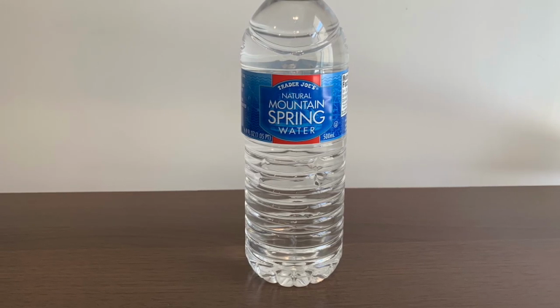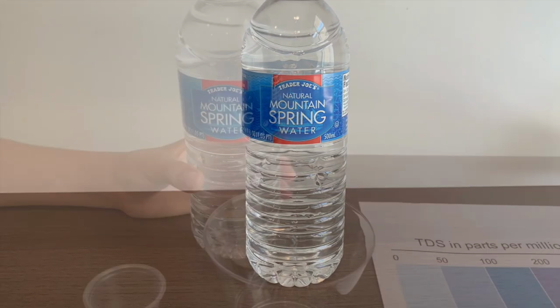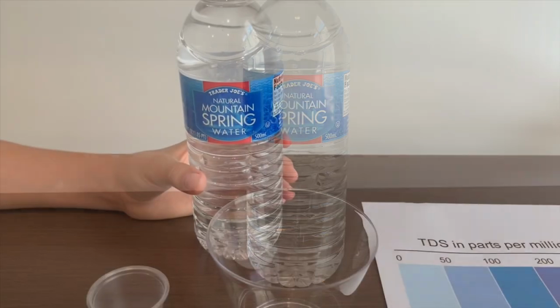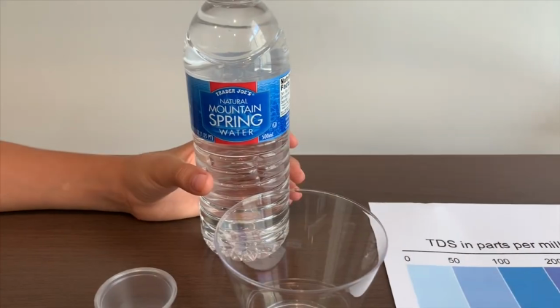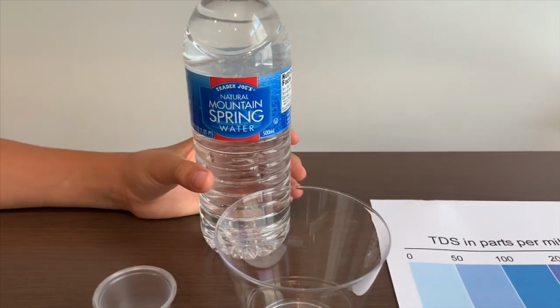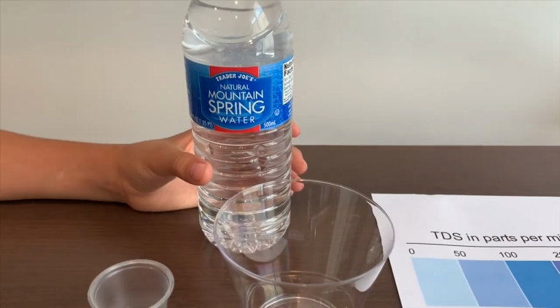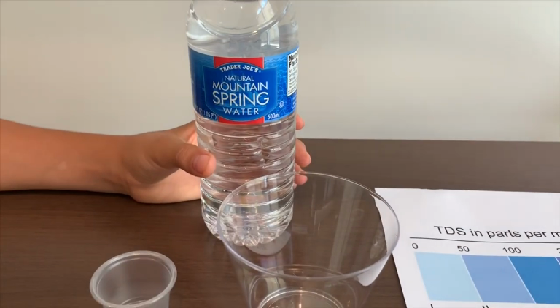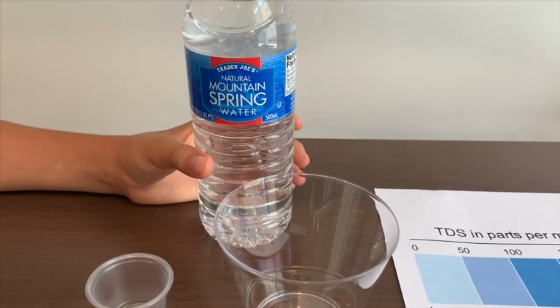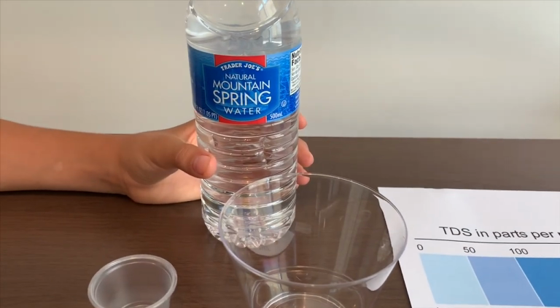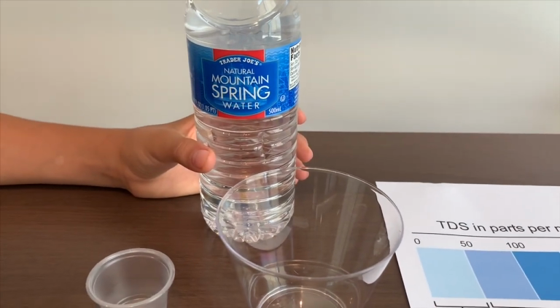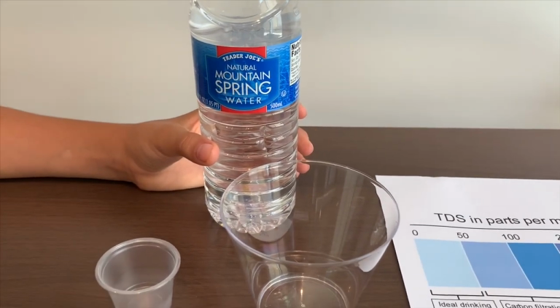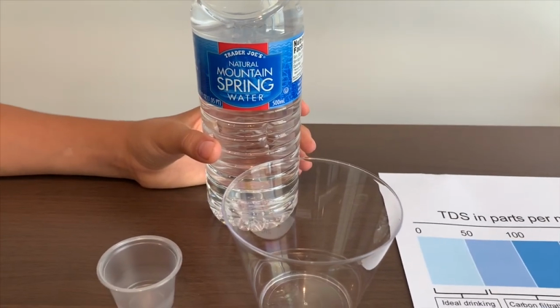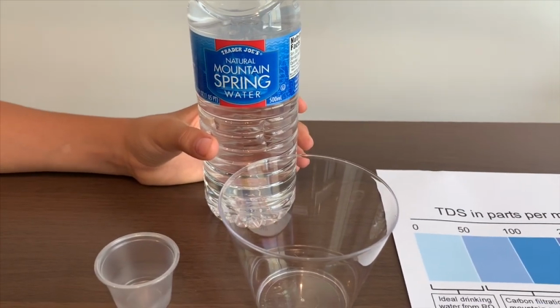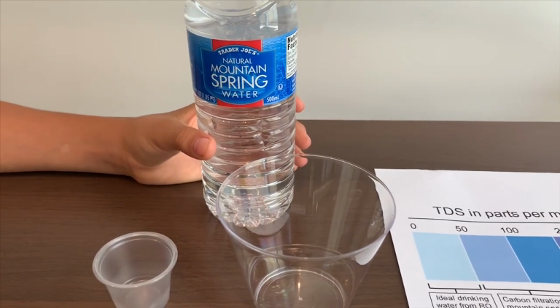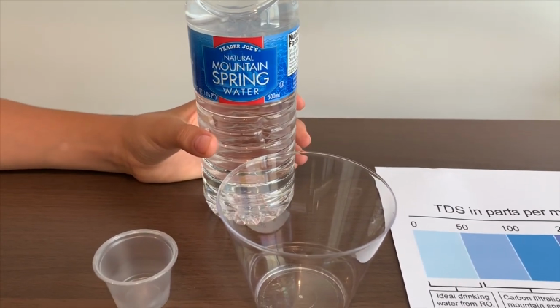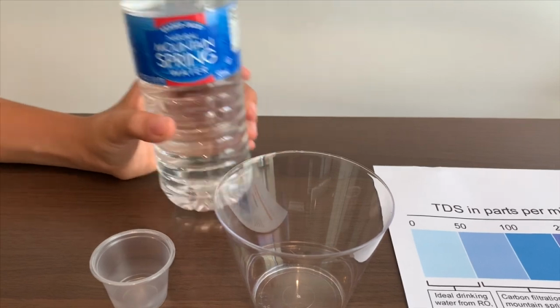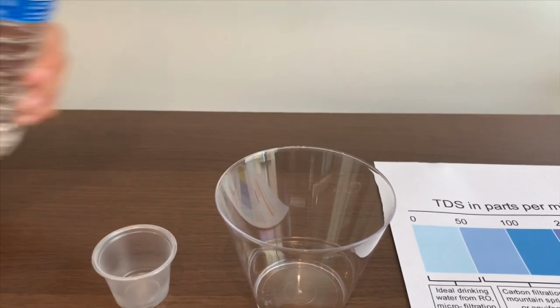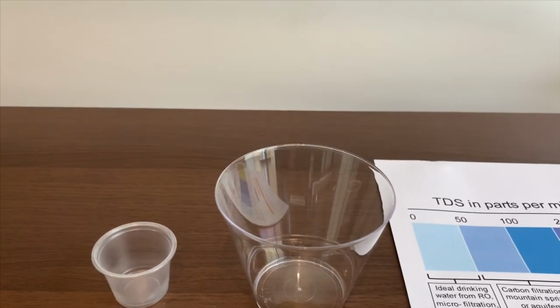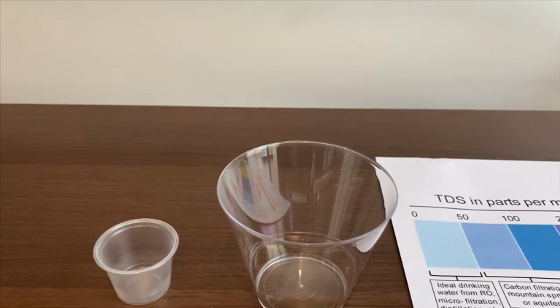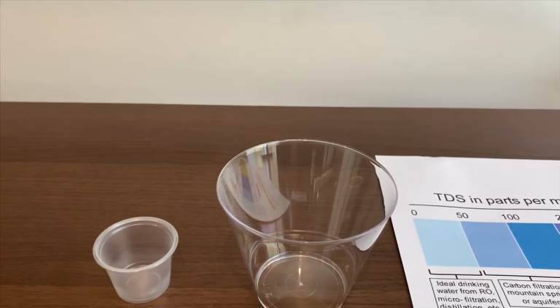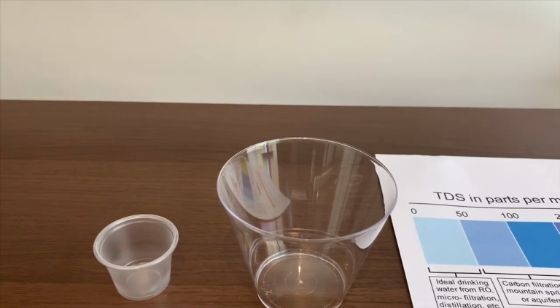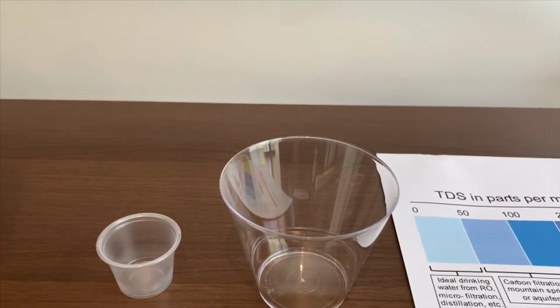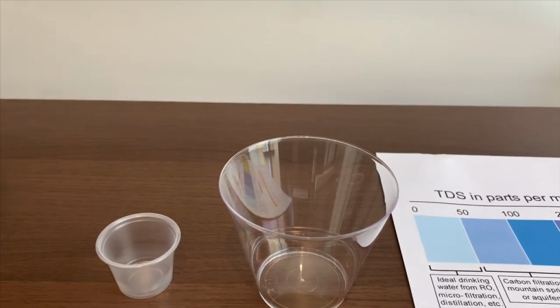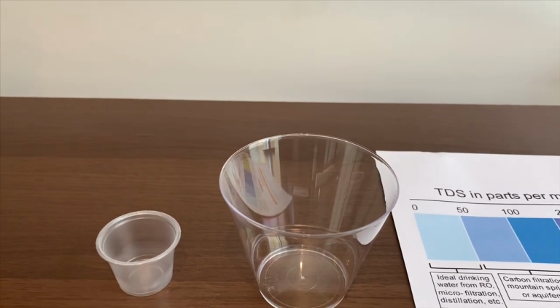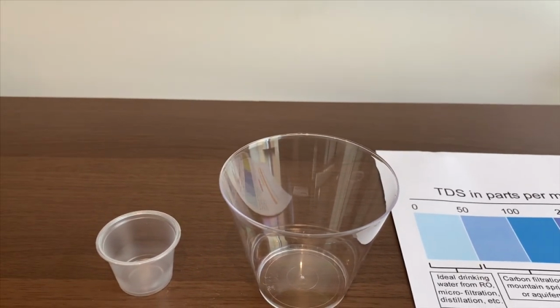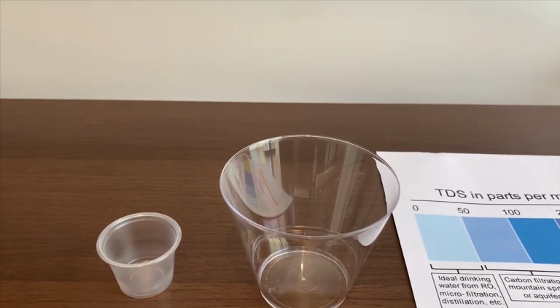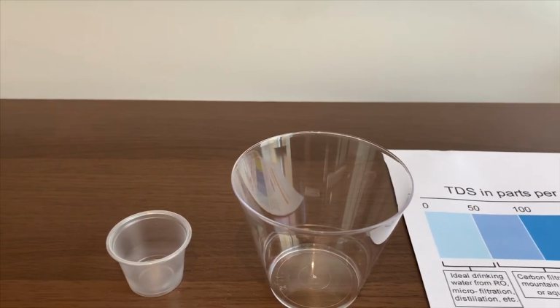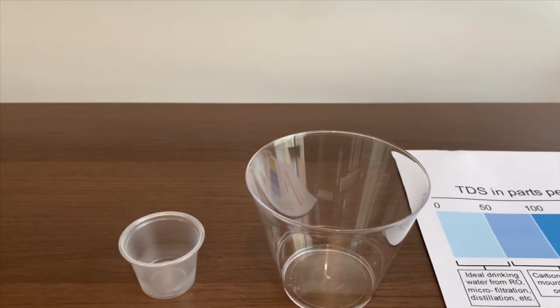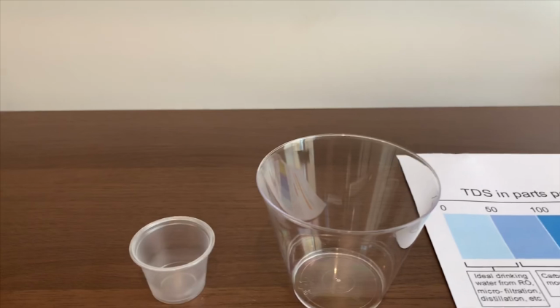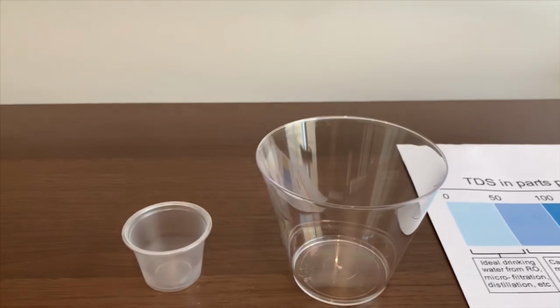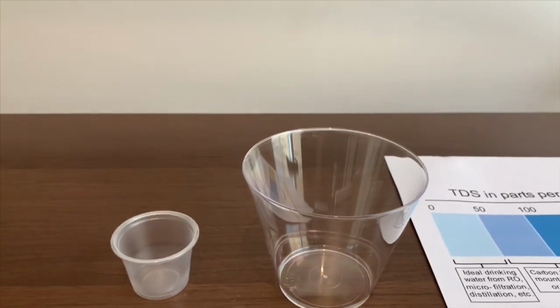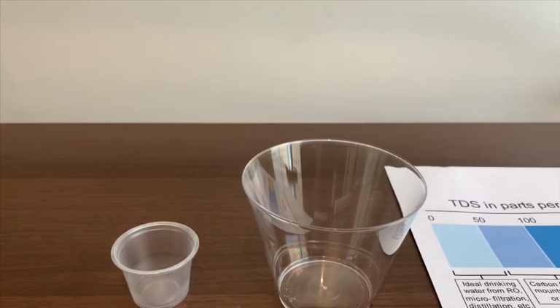This is Trader Joe's Natural Mountain Spring Water. It's from California and it costs 17 cents. Let's pour some water in so we can test the TDS level and the pH.